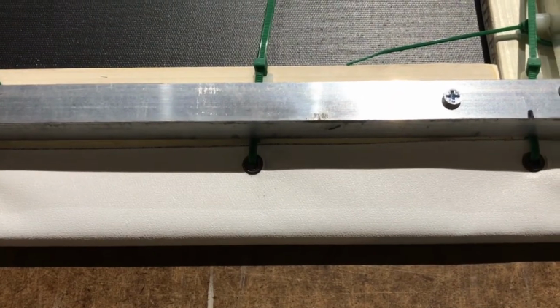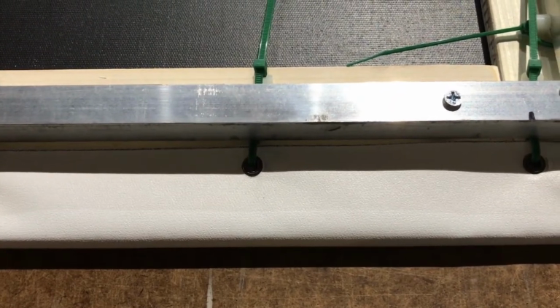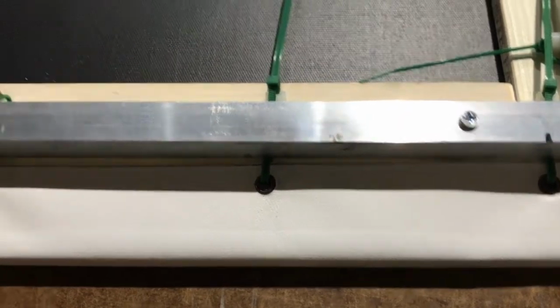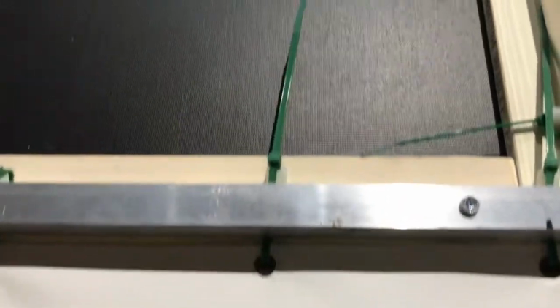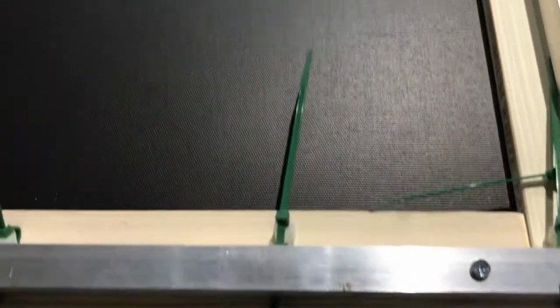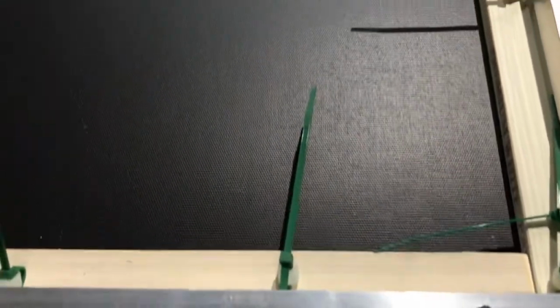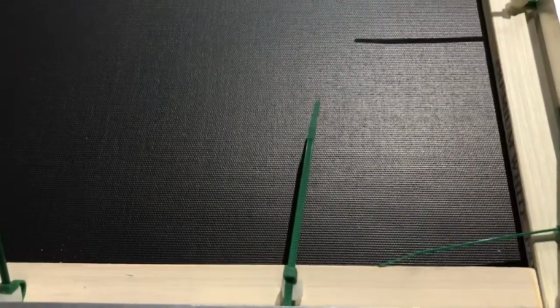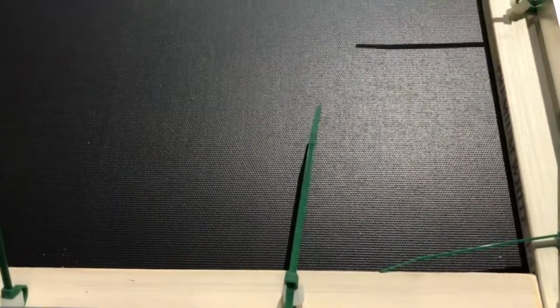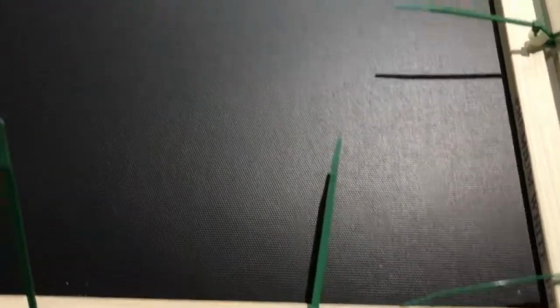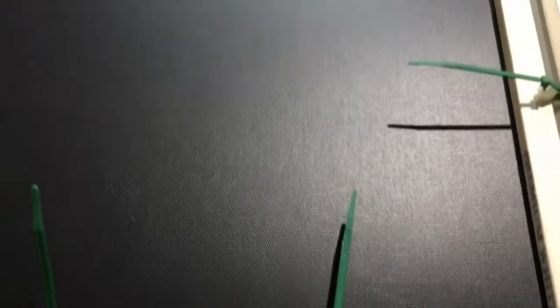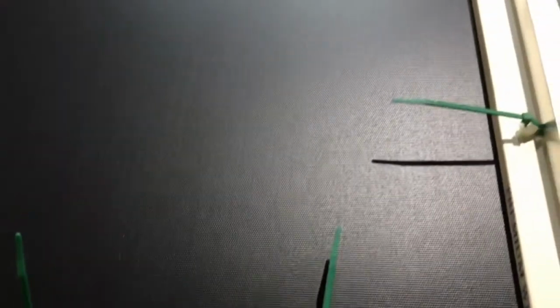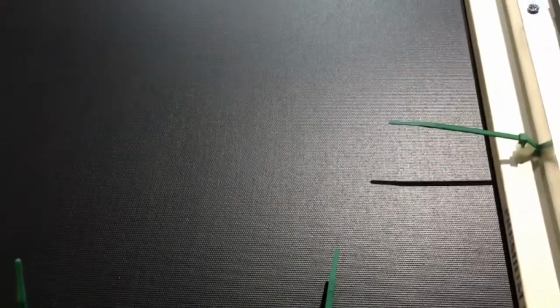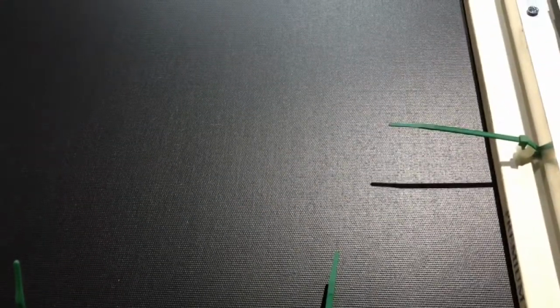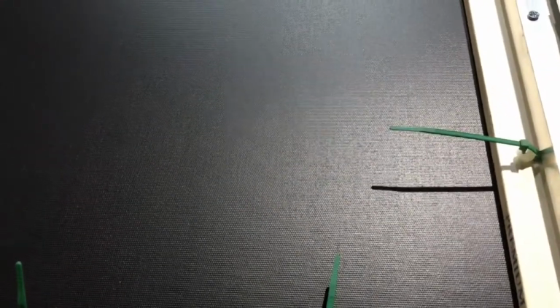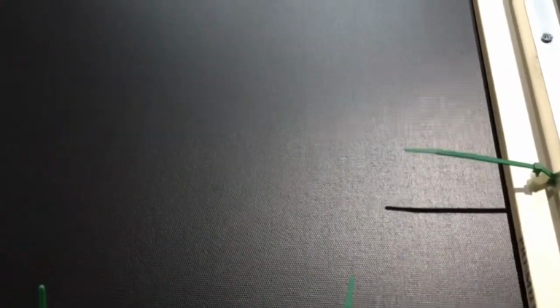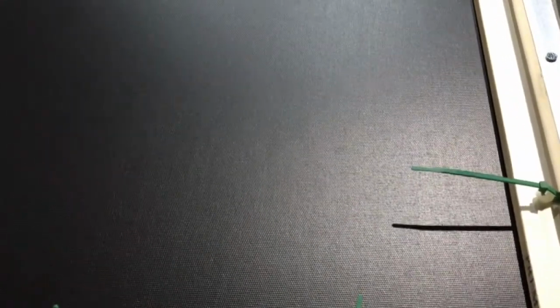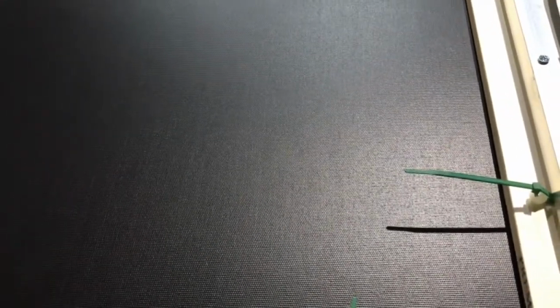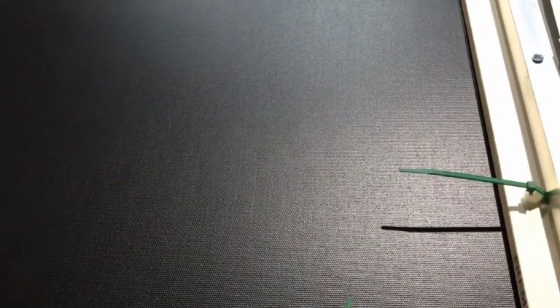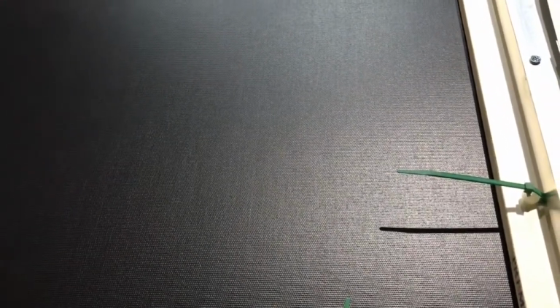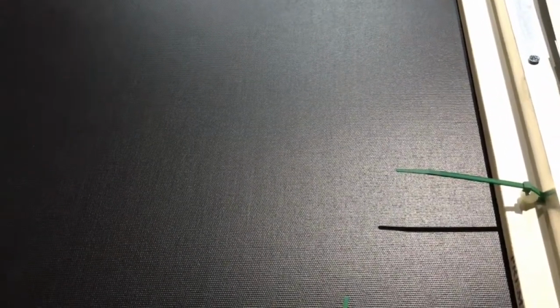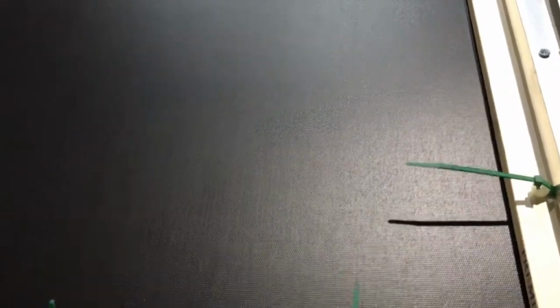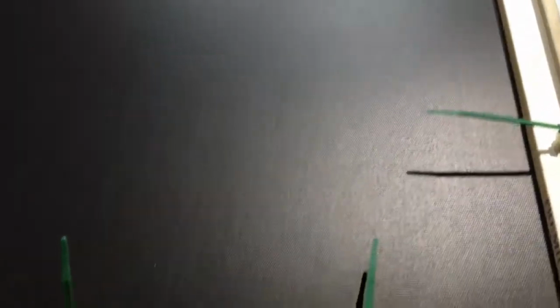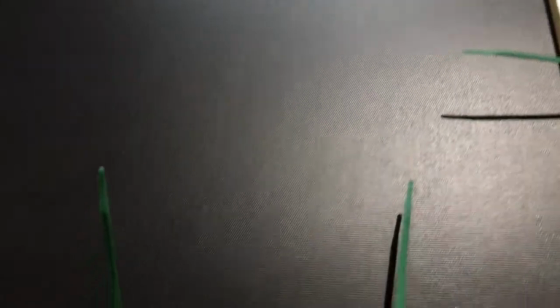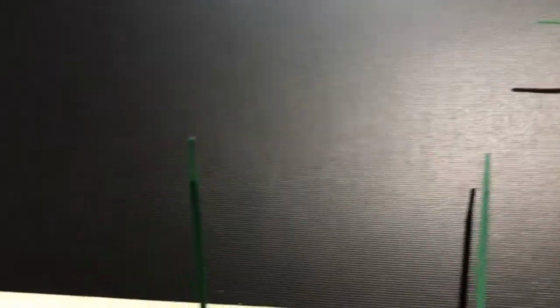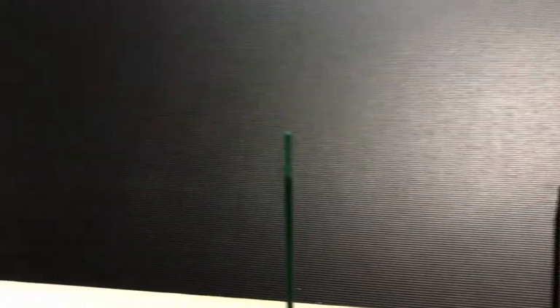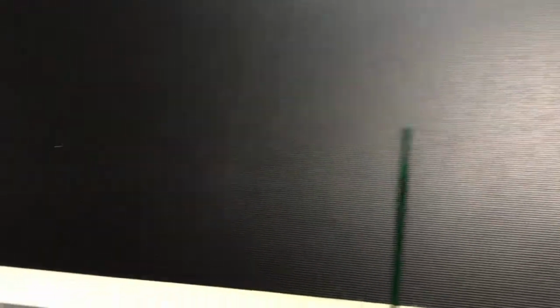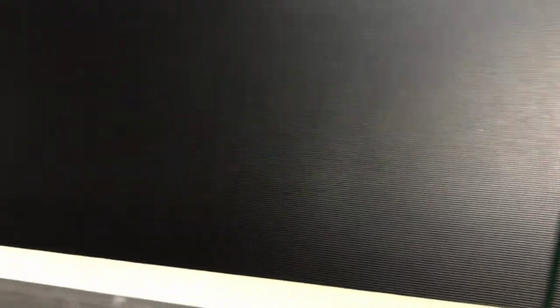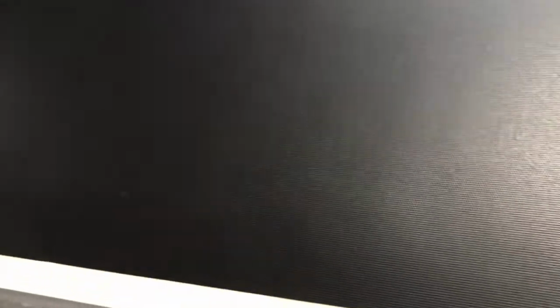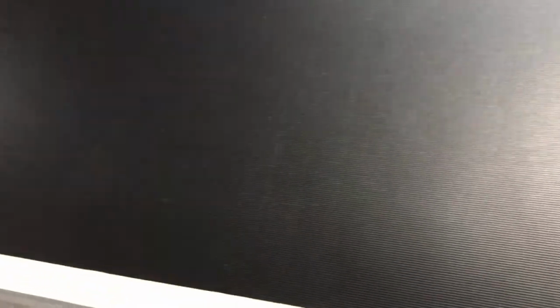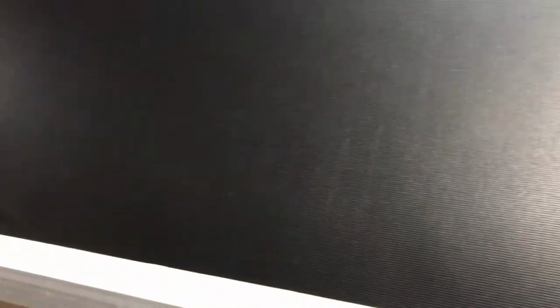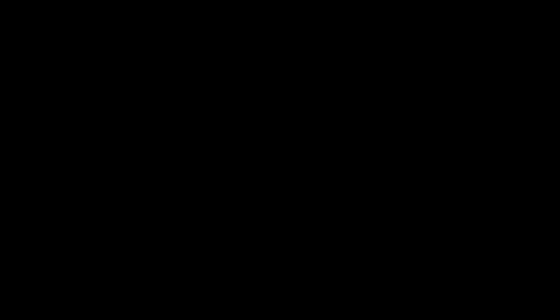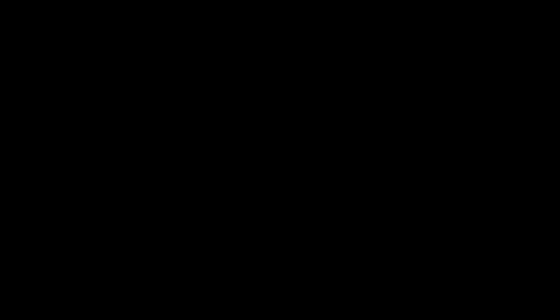Then you end up with a nice, flush, smooth screen surface. You can see from the back of the screen that everything is nice and smooth and flat. At this point you can clip off the excess zip ties.